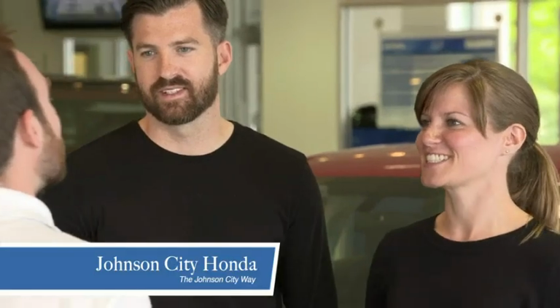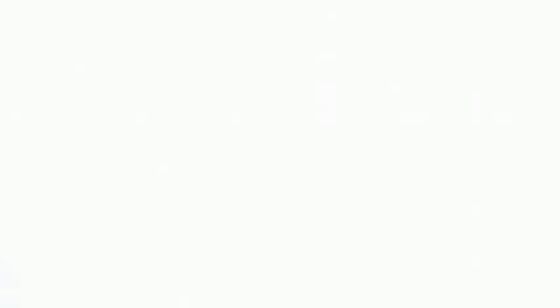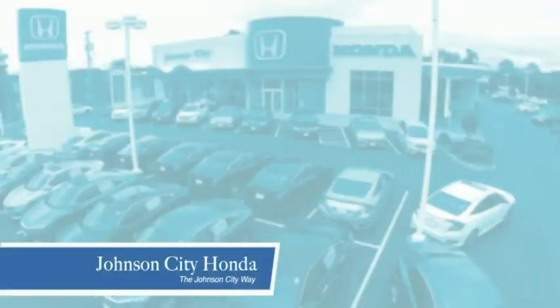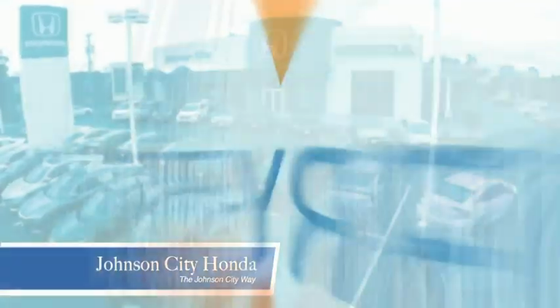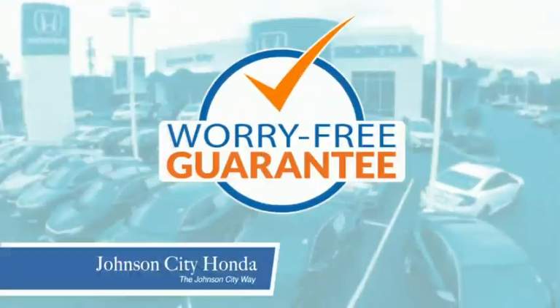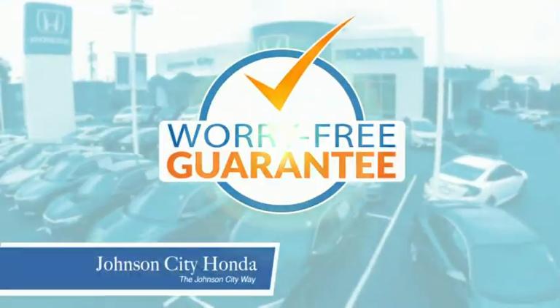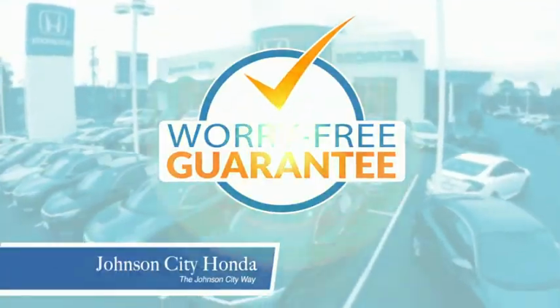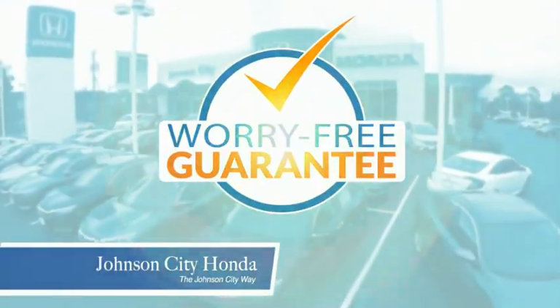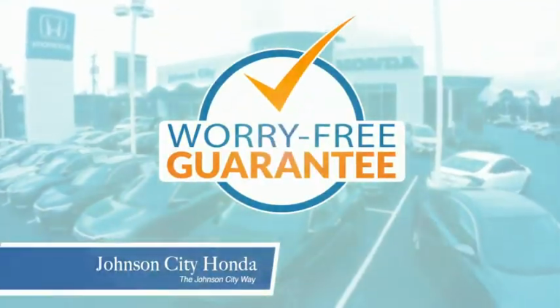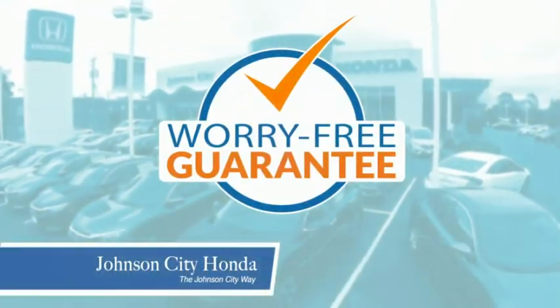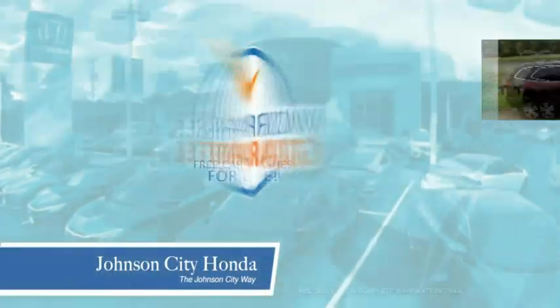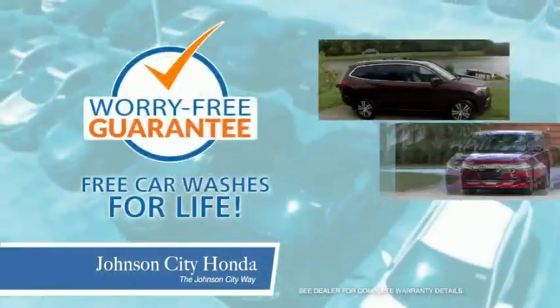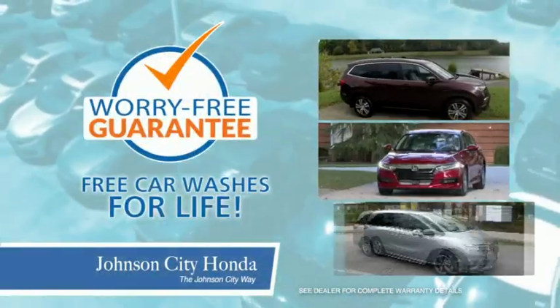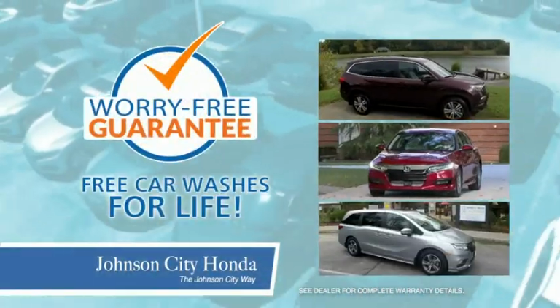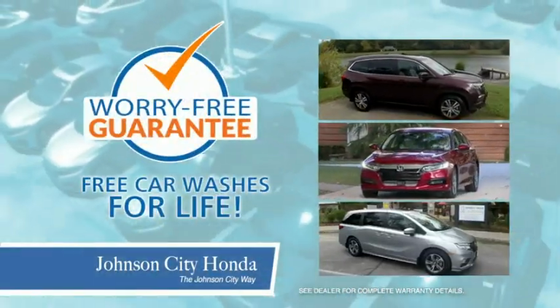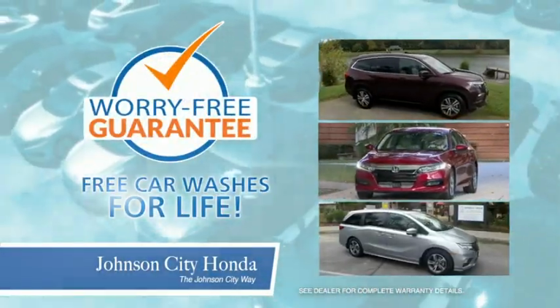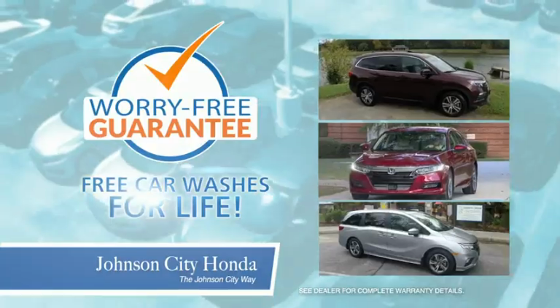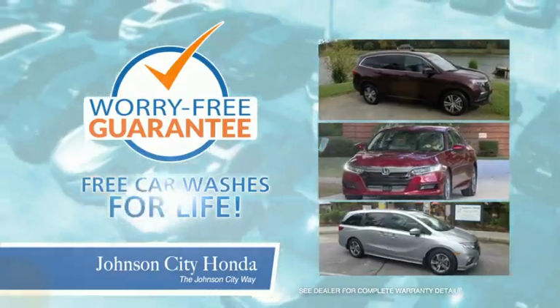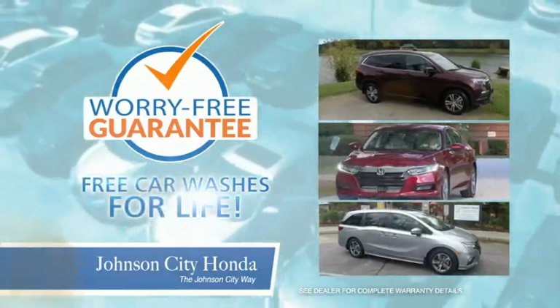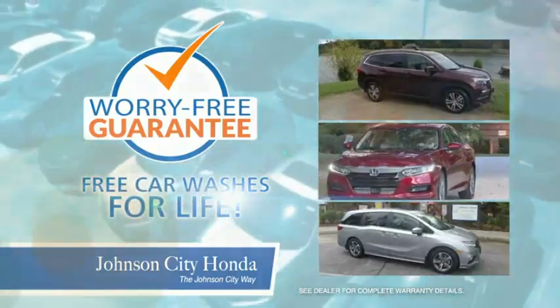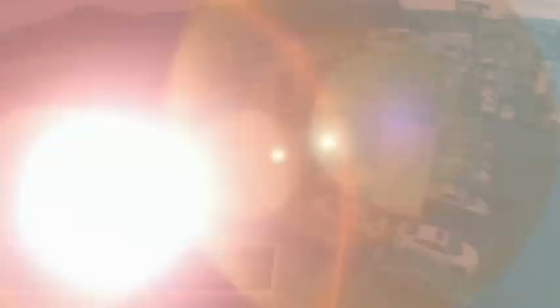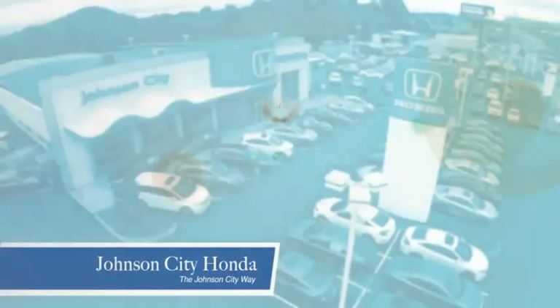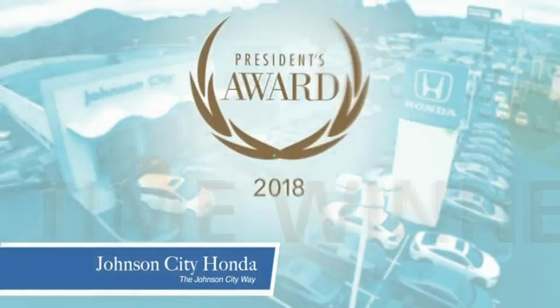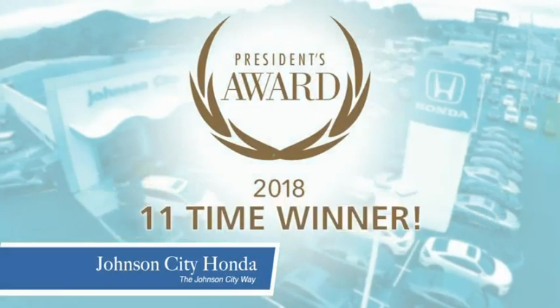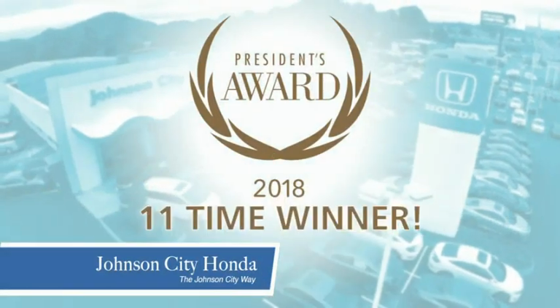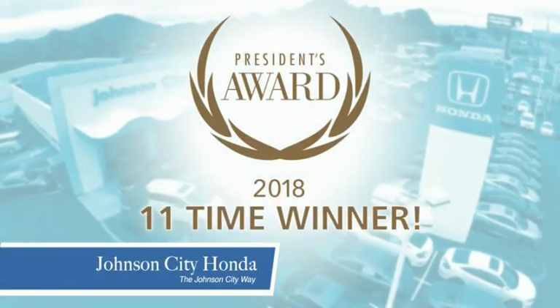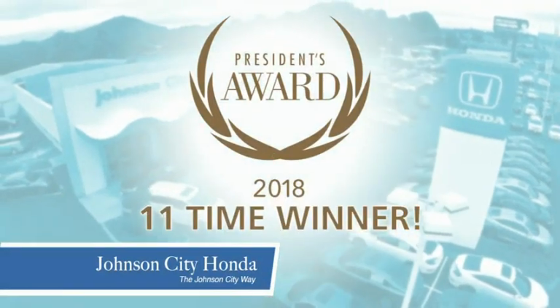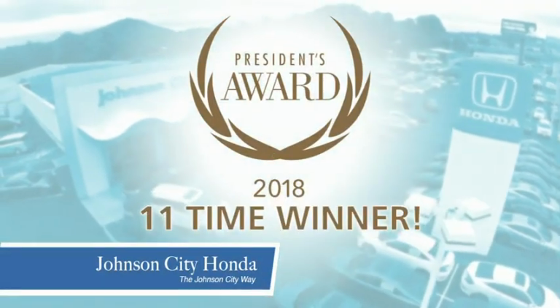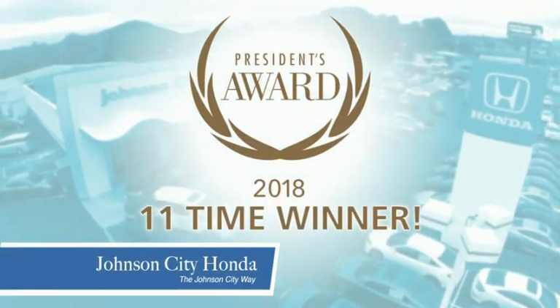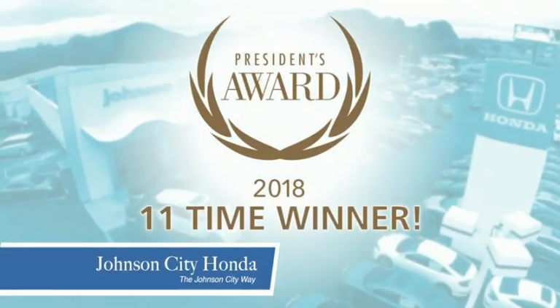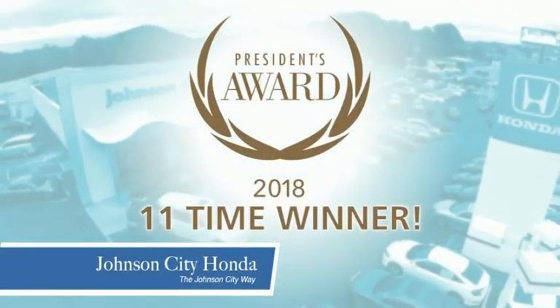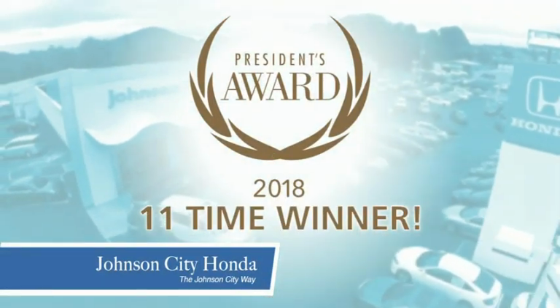Plus all our vehicles come with our worry-free guarantee at no additional charge and car washes for life. There's a reason Johnson City Honda is the area's only 11-time President's Award winner.